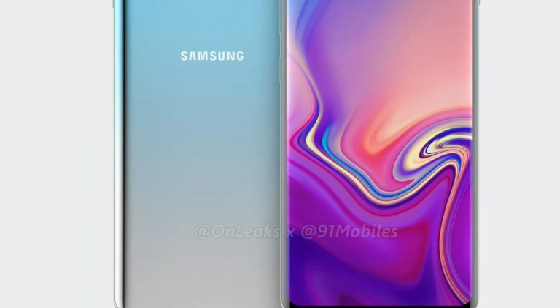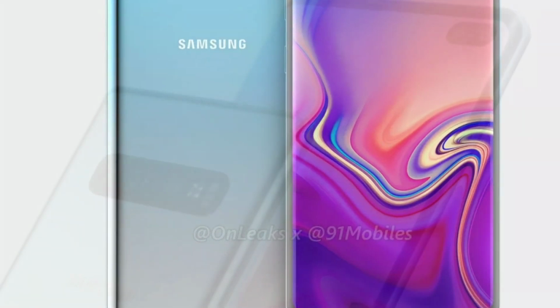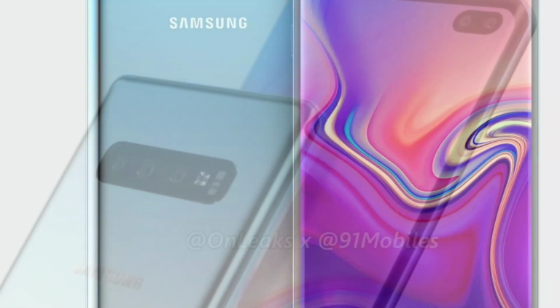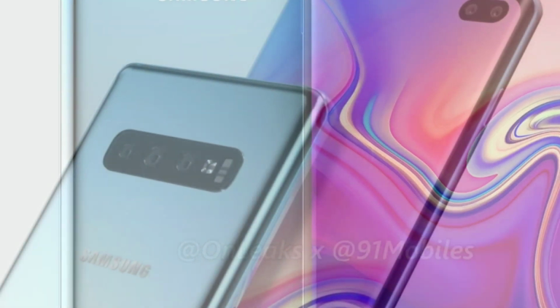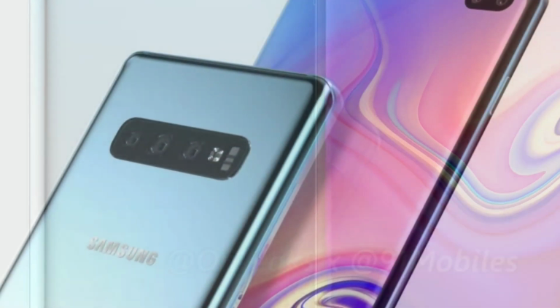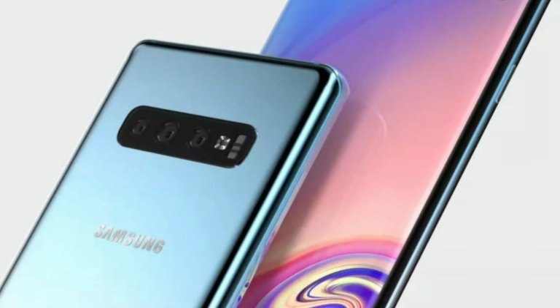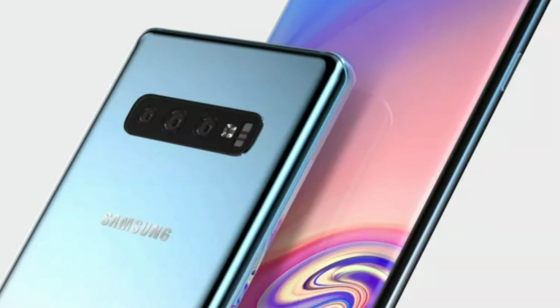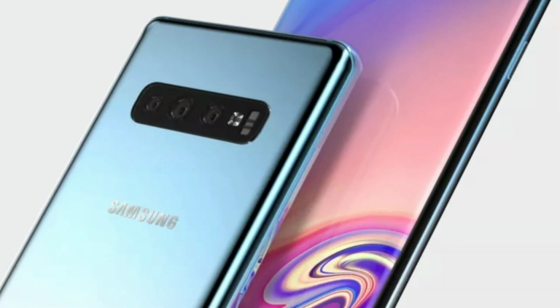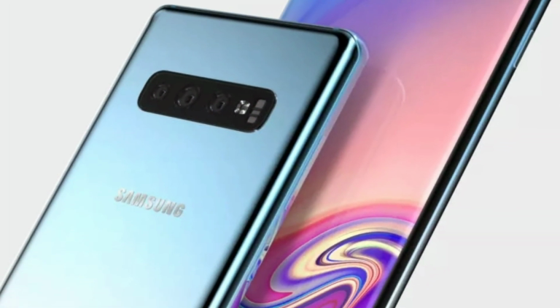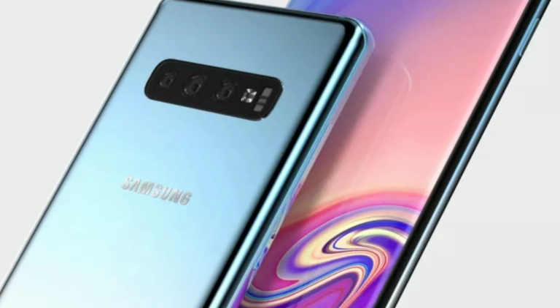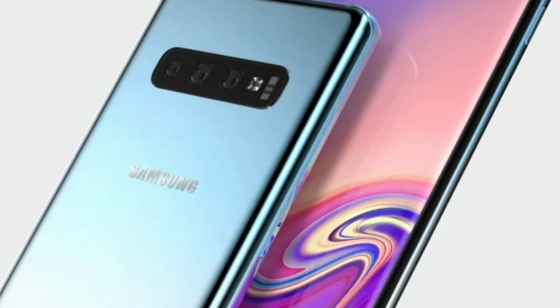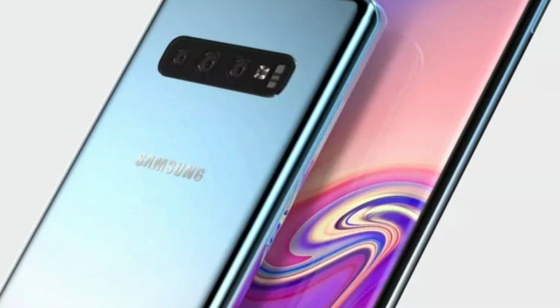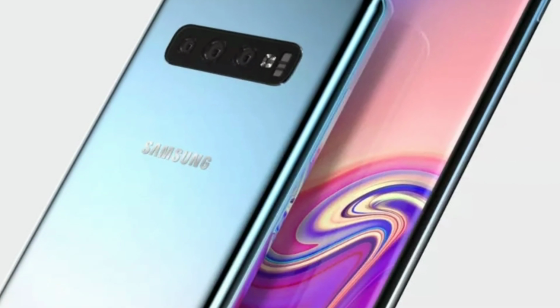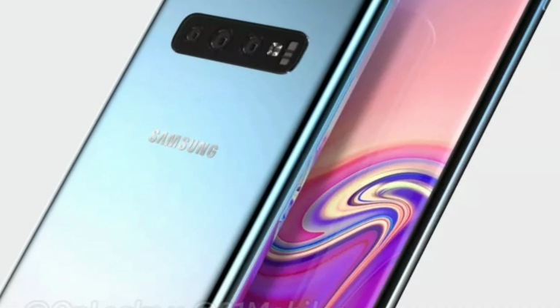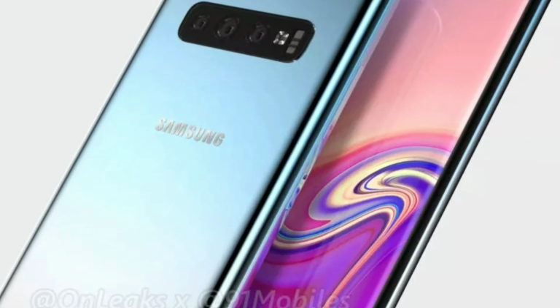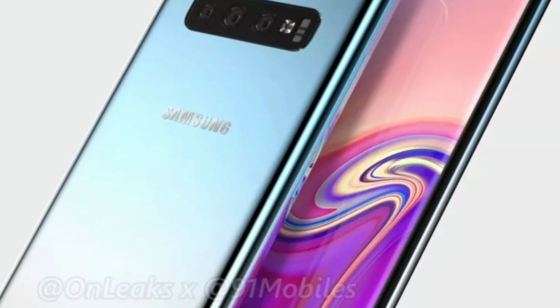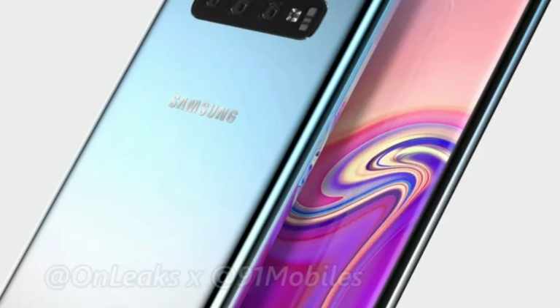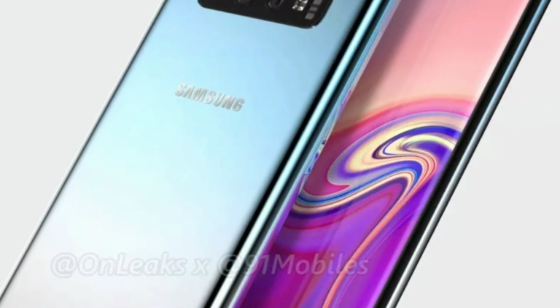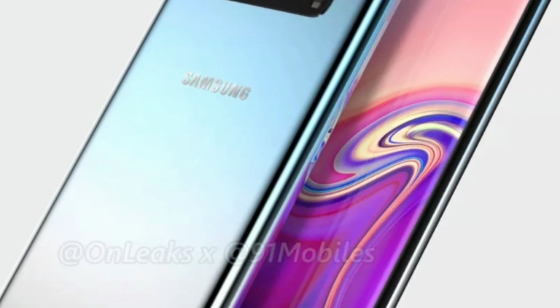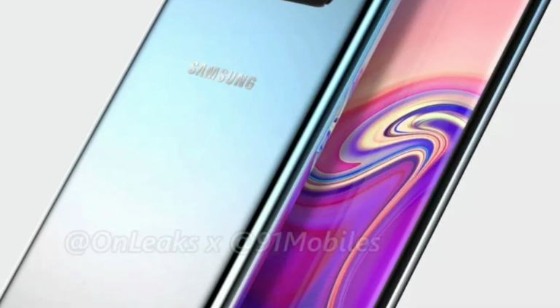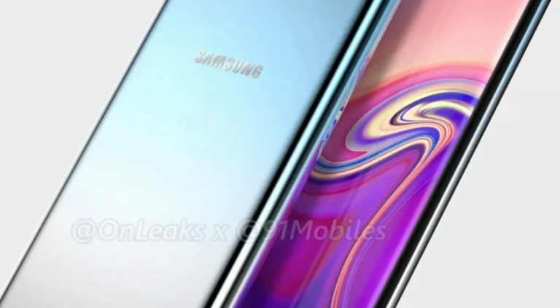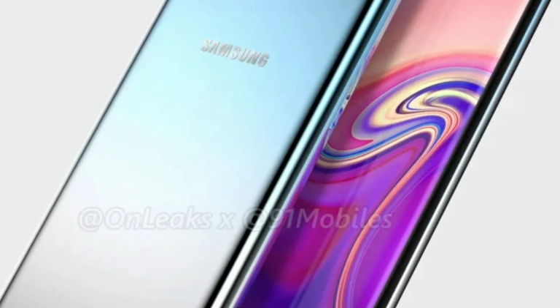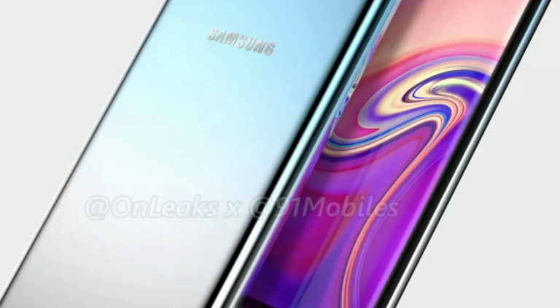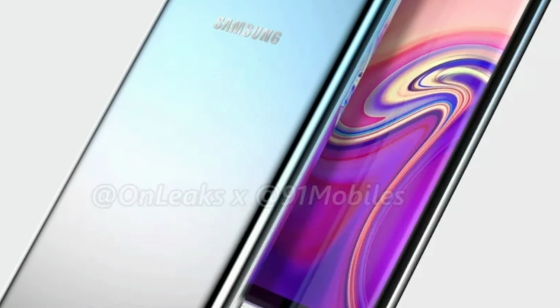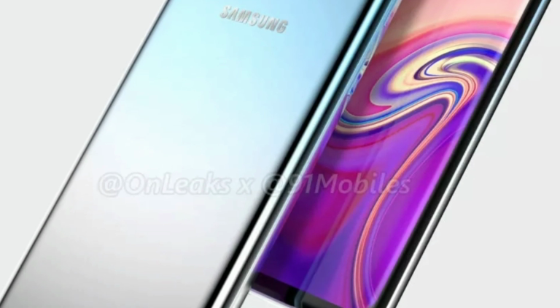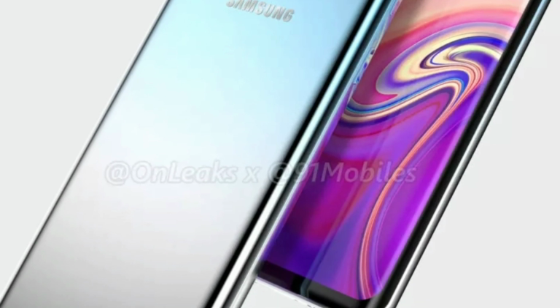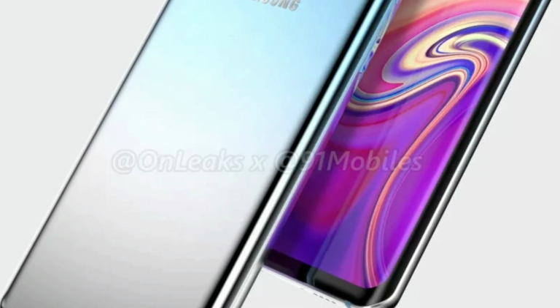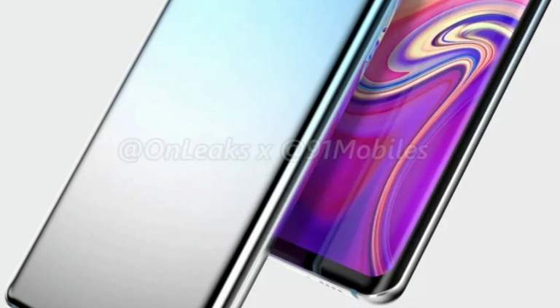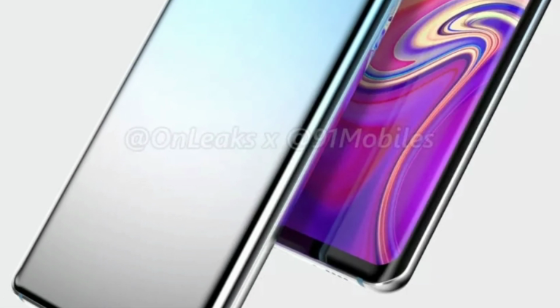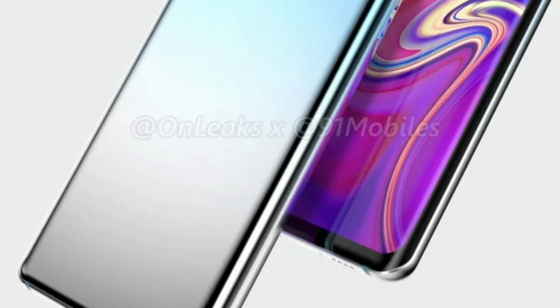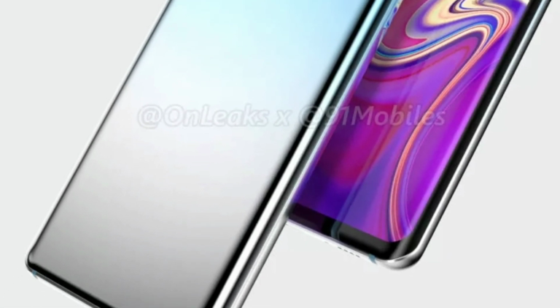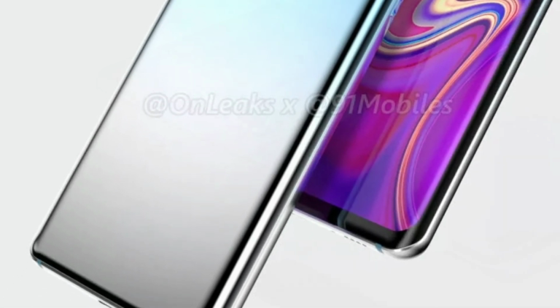The thickness stands at 9 mm. The 5K renders of the Galaxy S10 Plus depict the smartphone in the gradient ice blue hue, which was recently launched for the Galaxy S9 and S9 Plus.